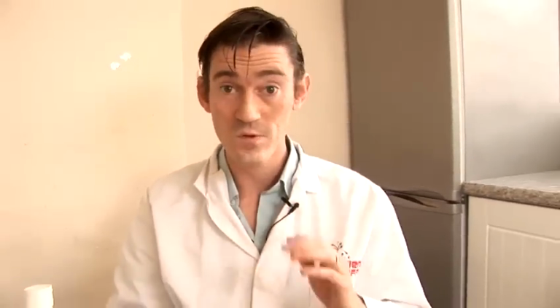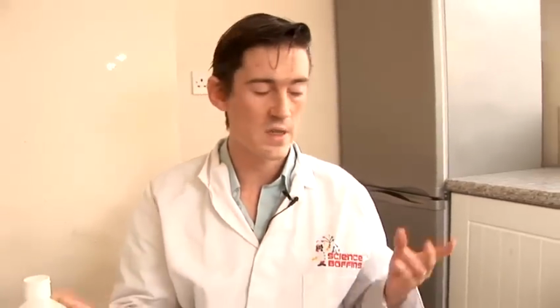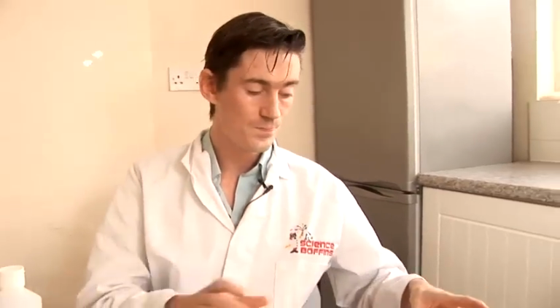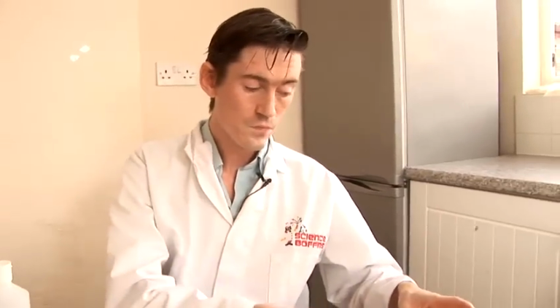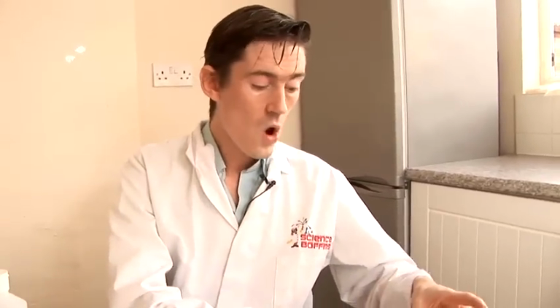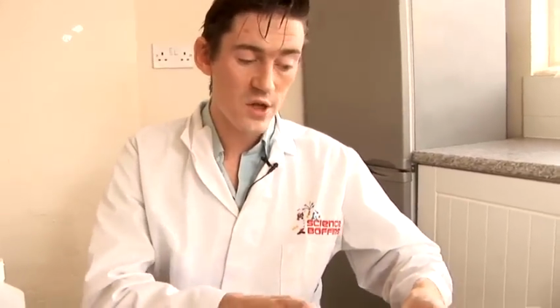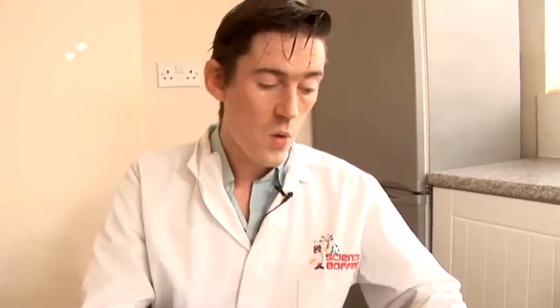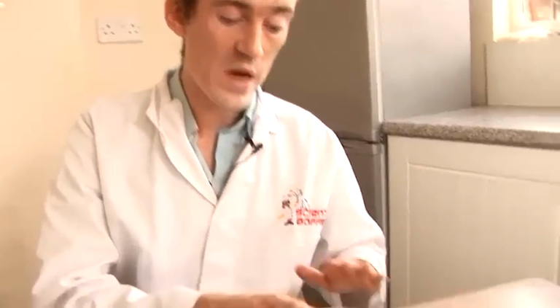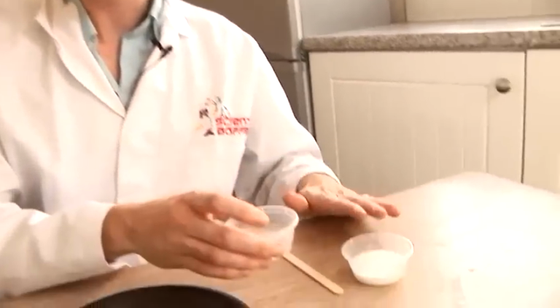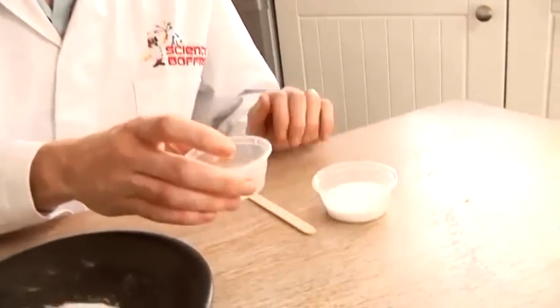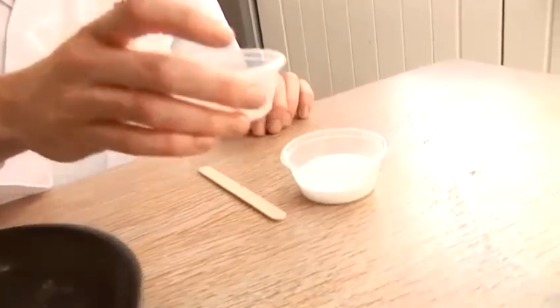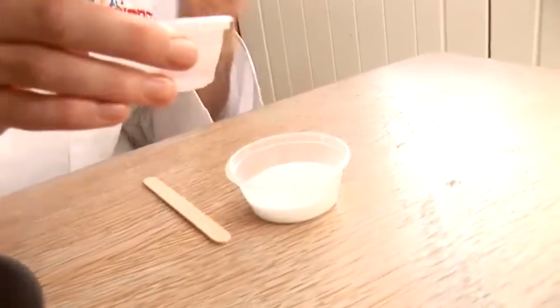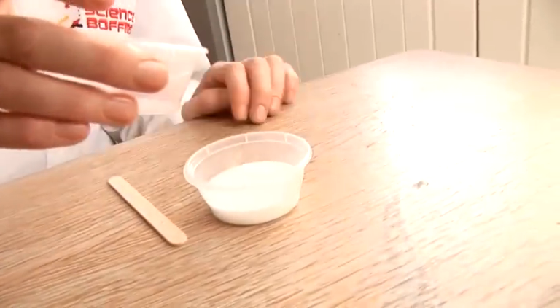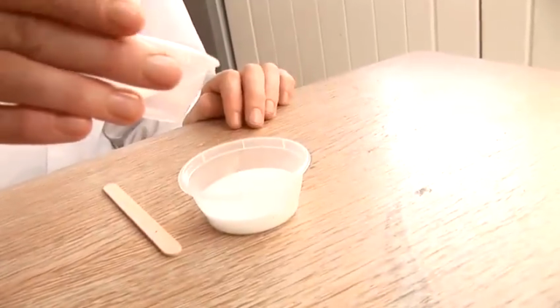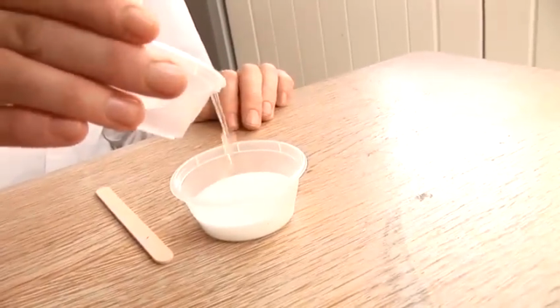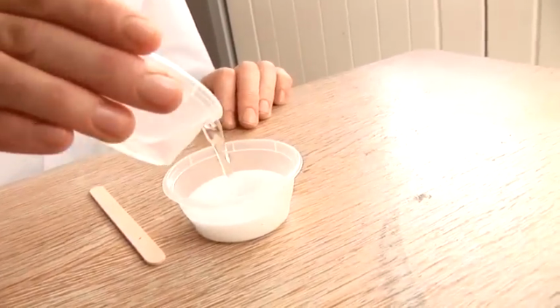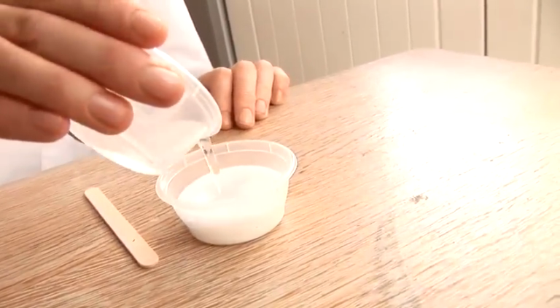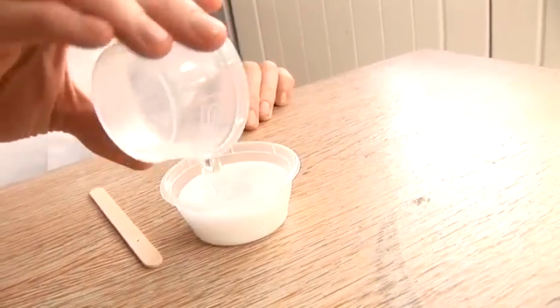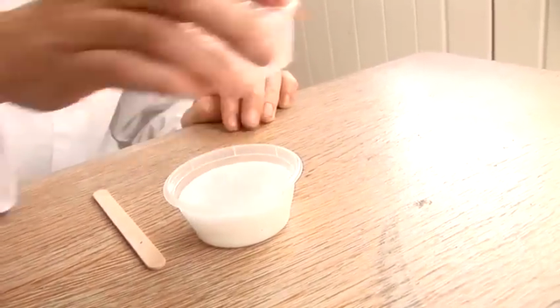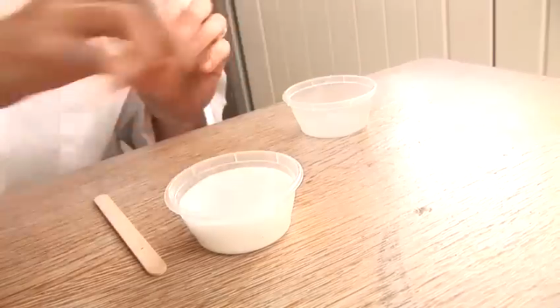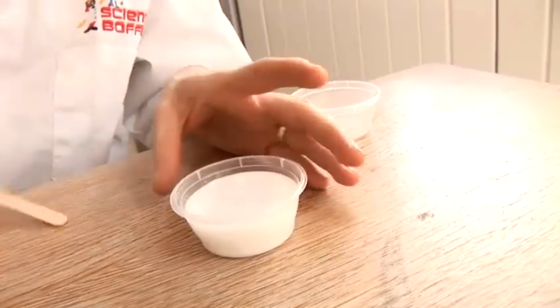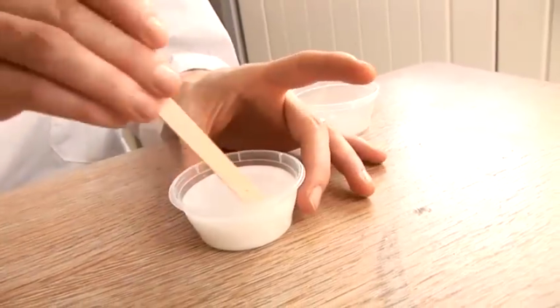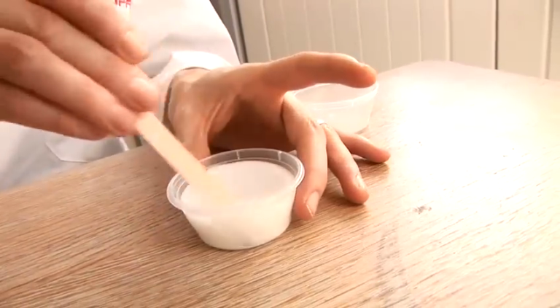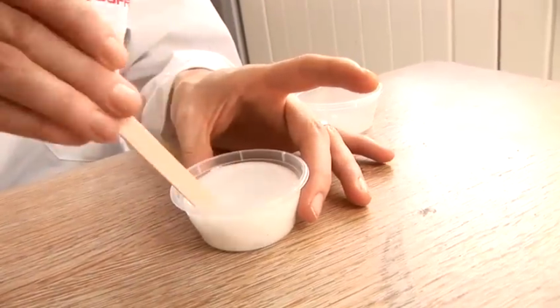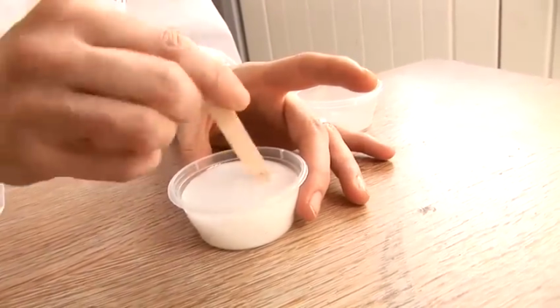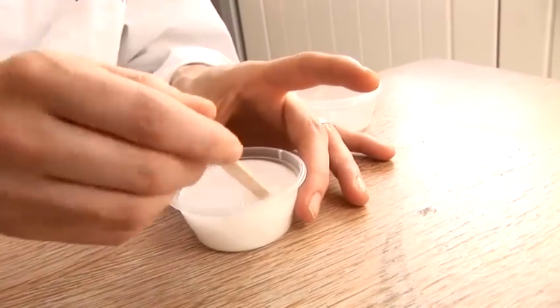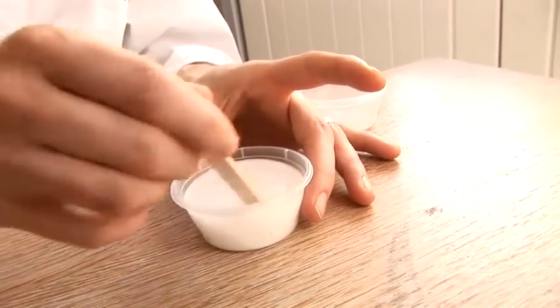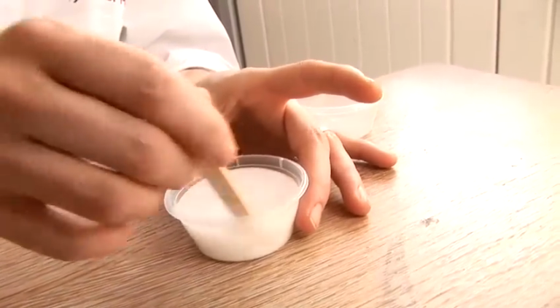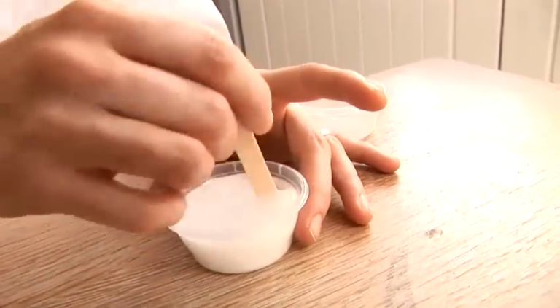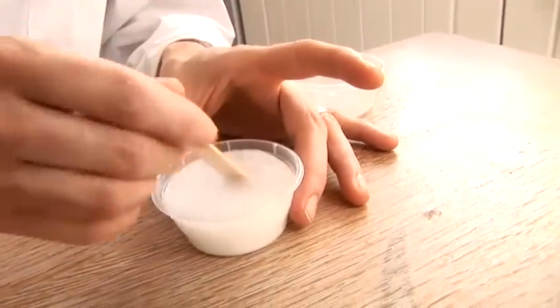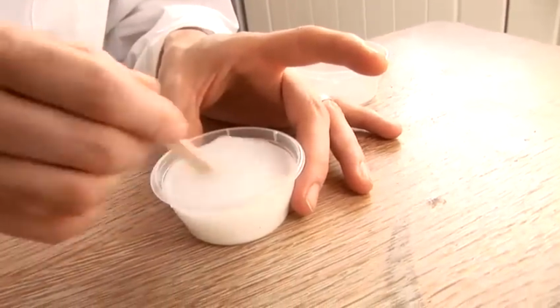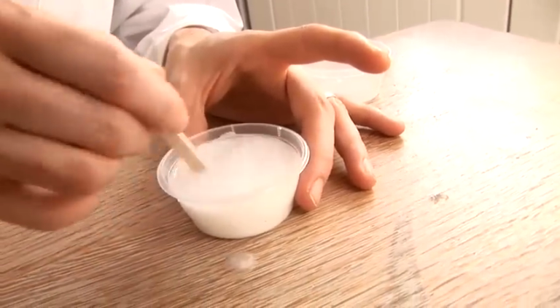I'm going to mix that with some water to produce a borax solution. Very, very simple. All we need to do: we're going to put equal parts of water and PVA glue together and give that a stir. It doesn't take long; you just need to make sure it all gets nicely mixed in.